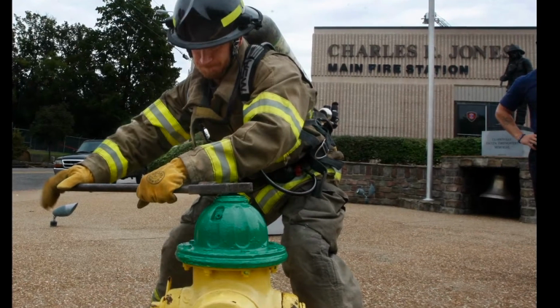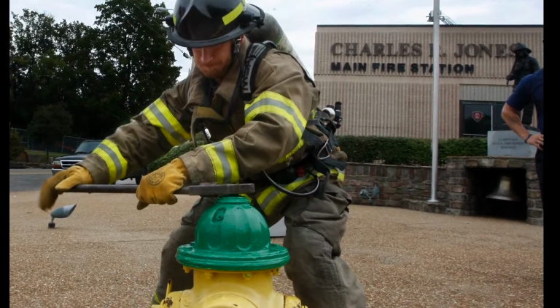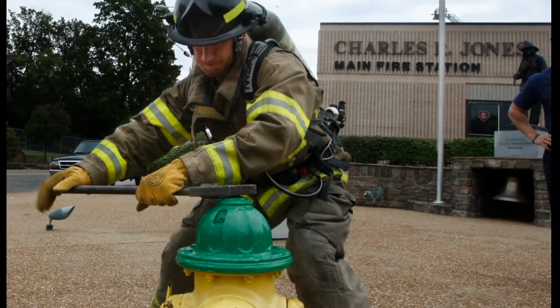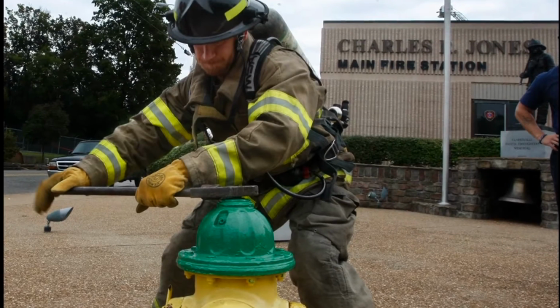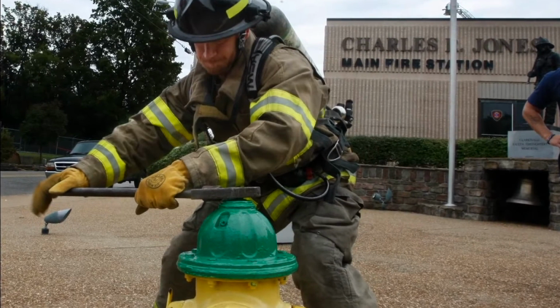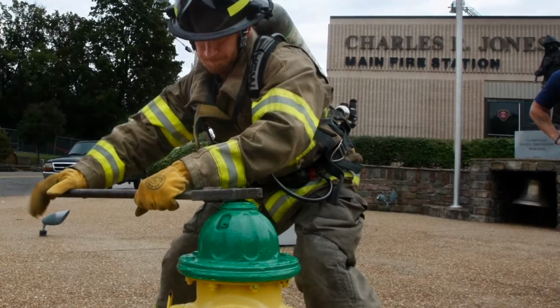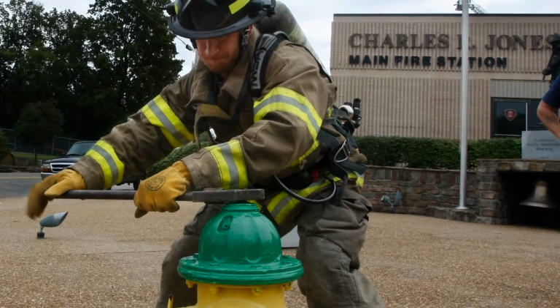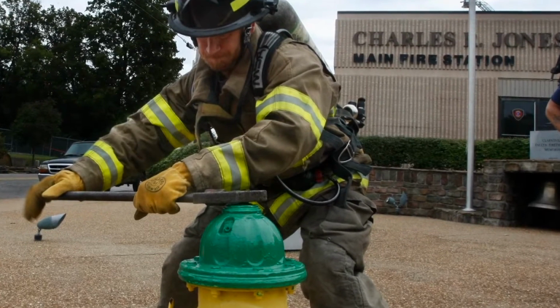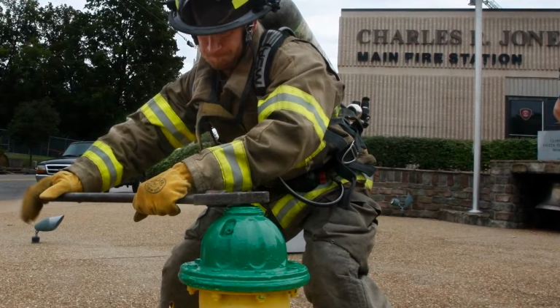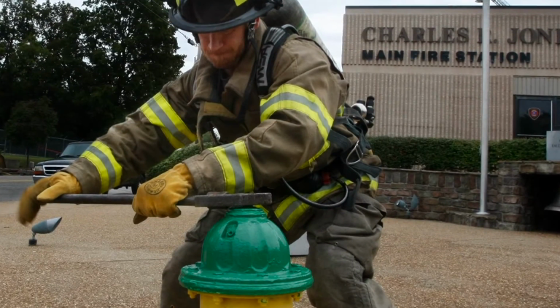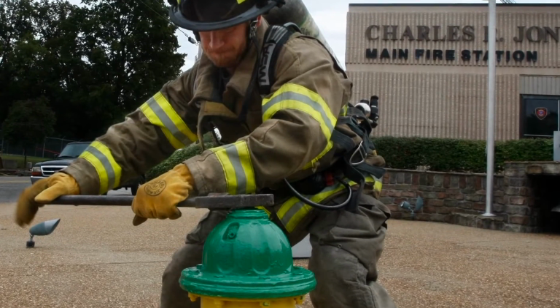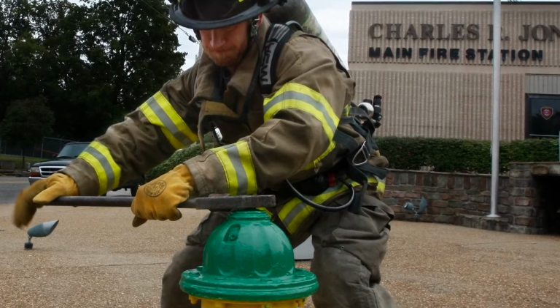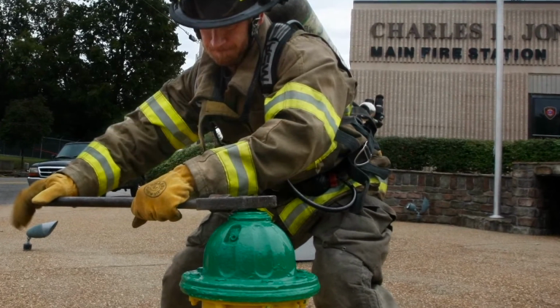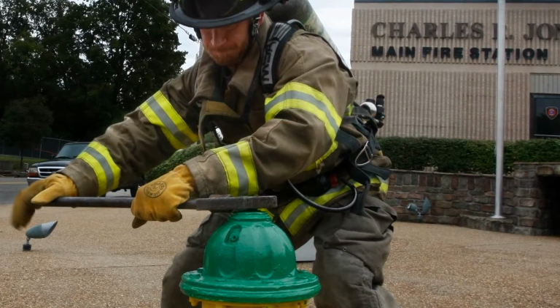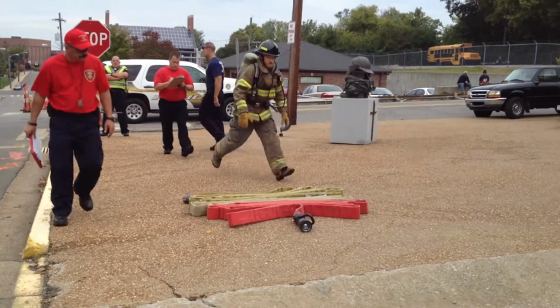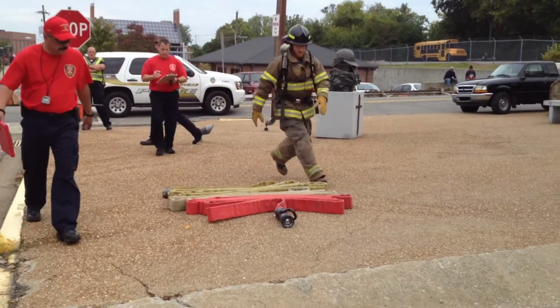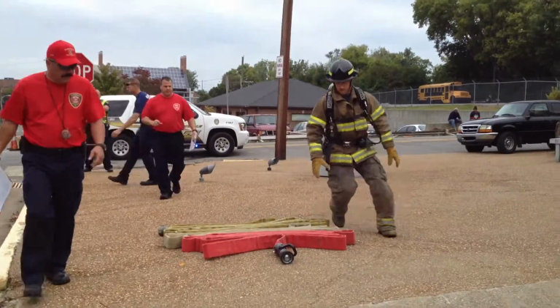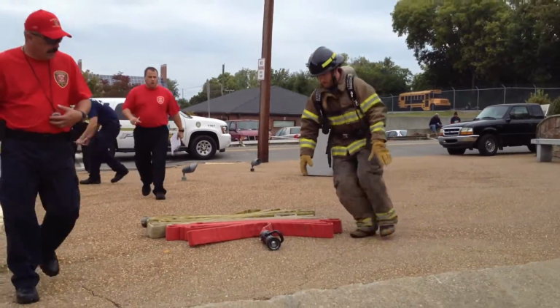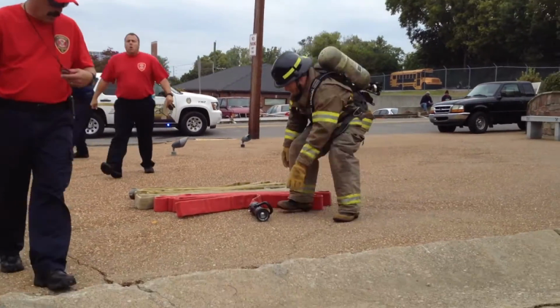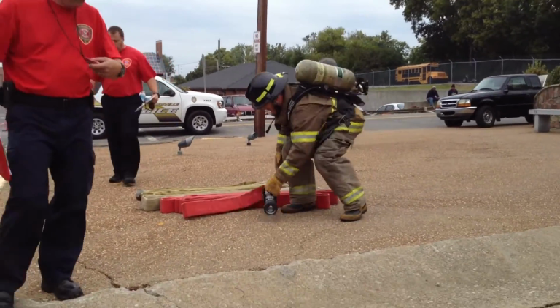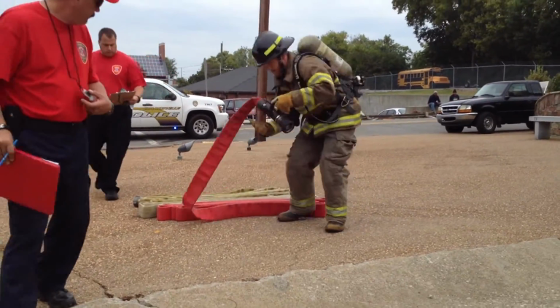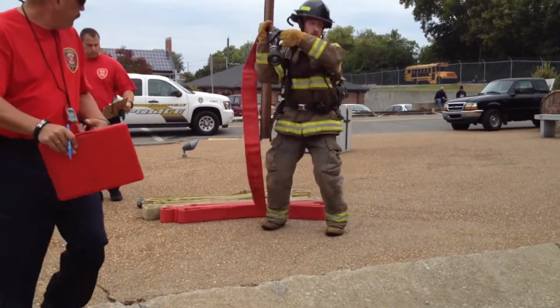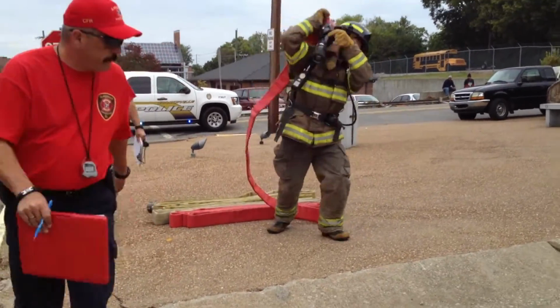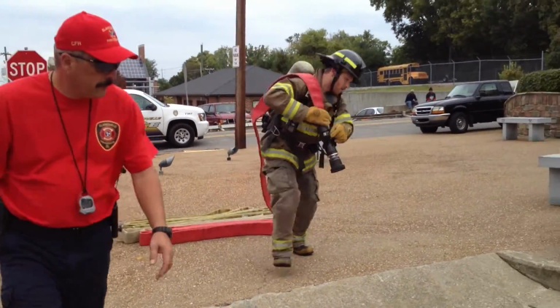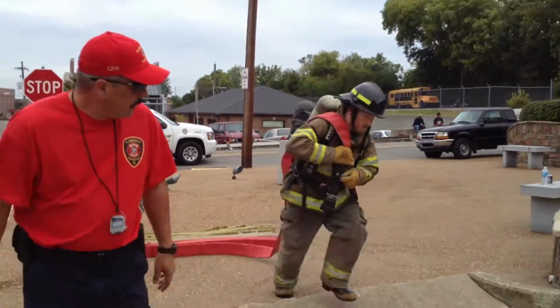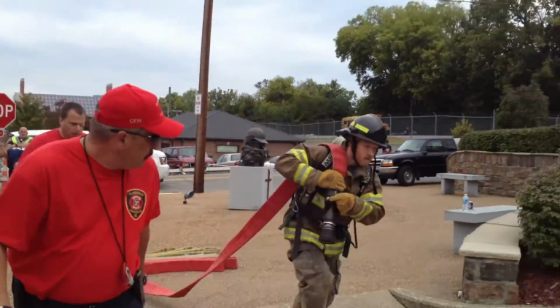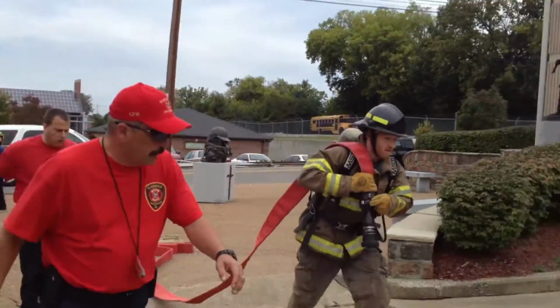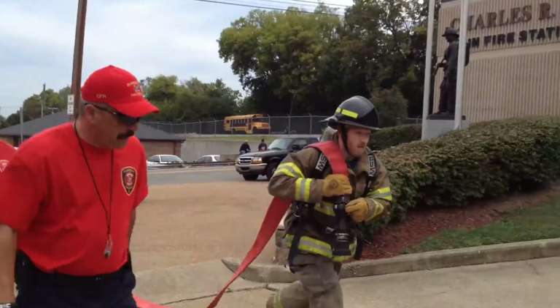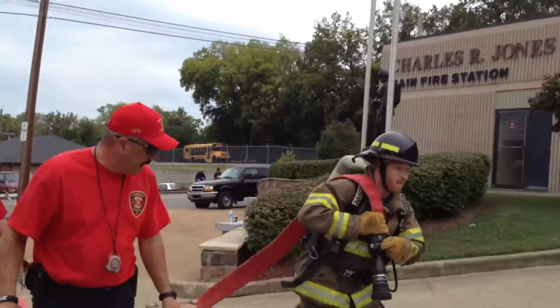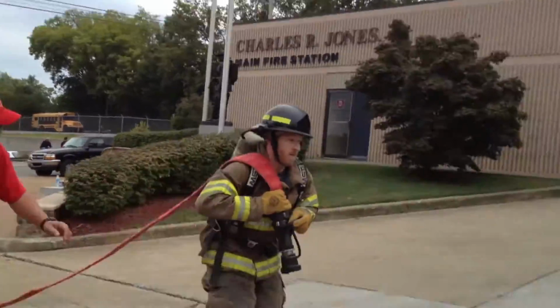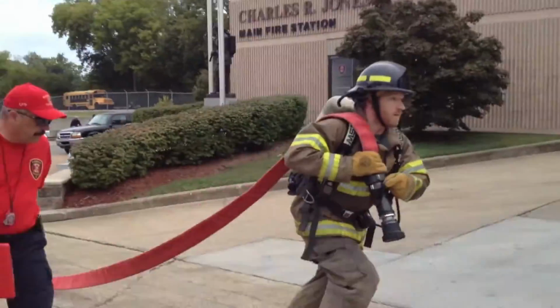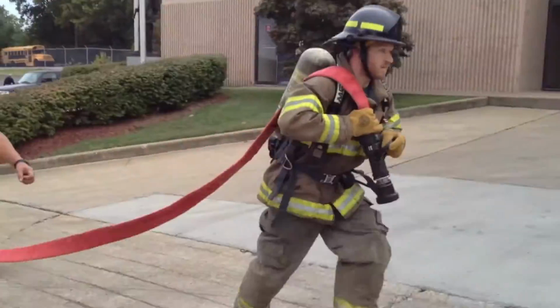It starts off with turning on a hydrant, and the next part is you drag a hose 150 feet. After that, you go to a stationary ladder and lift that ladder and lower that ladder.